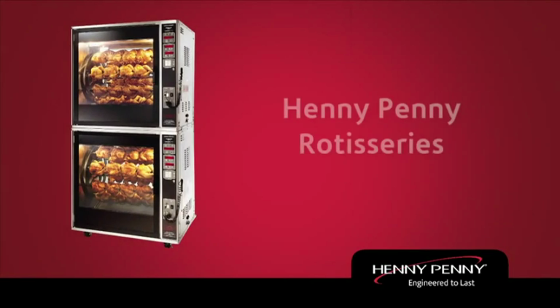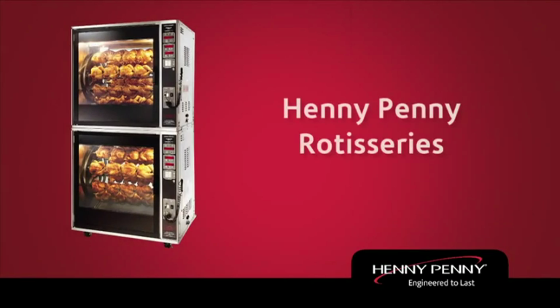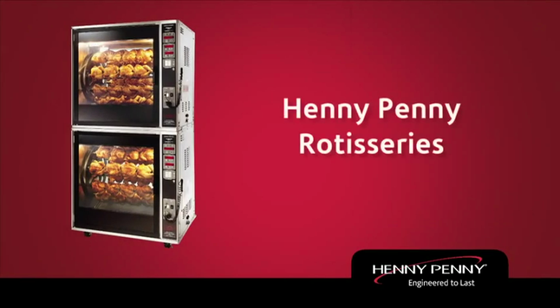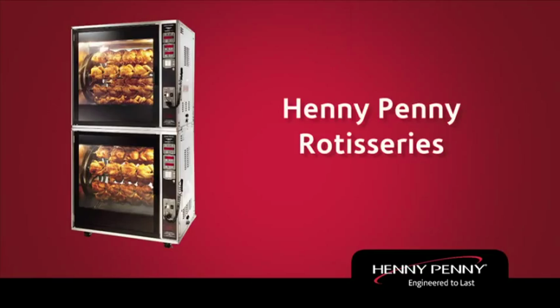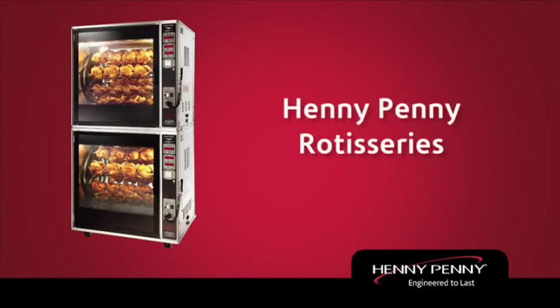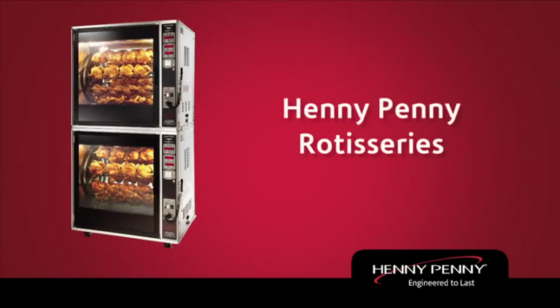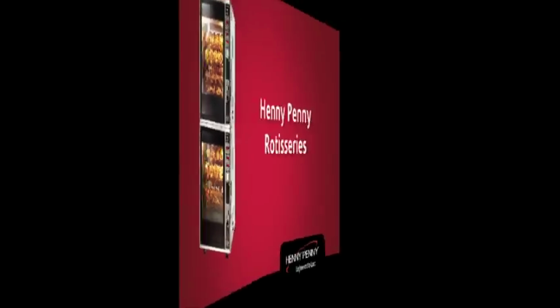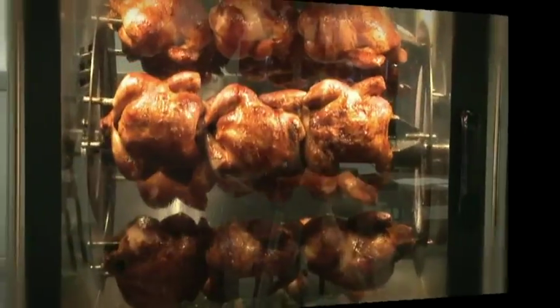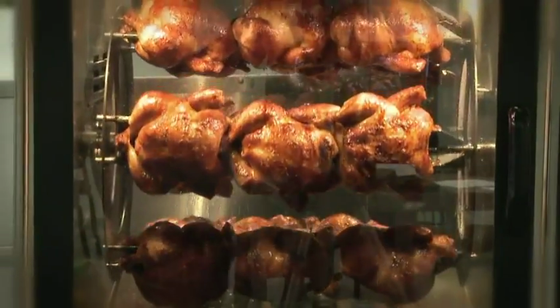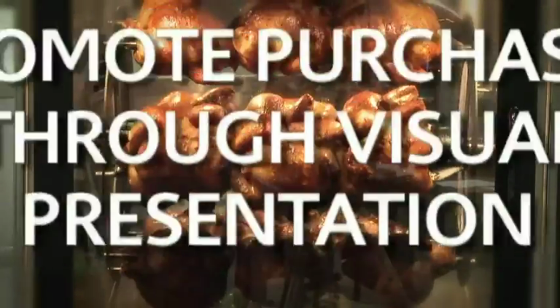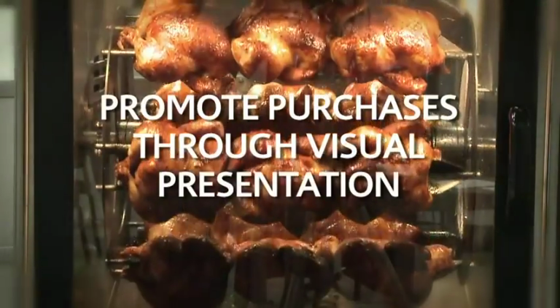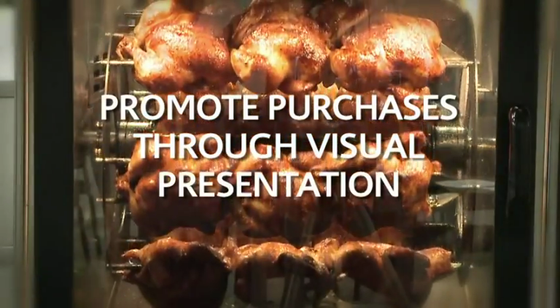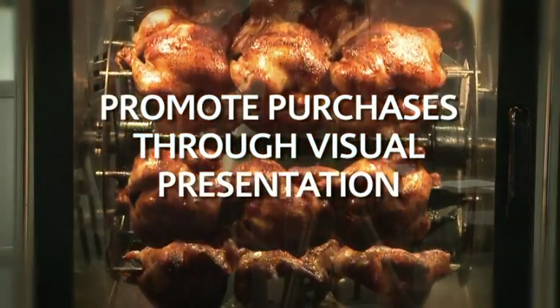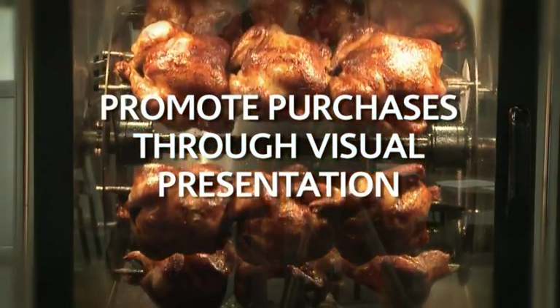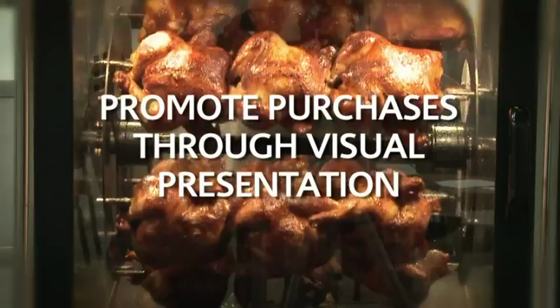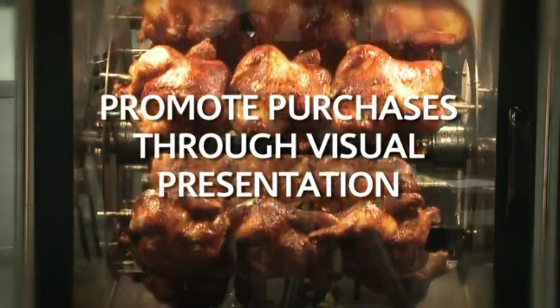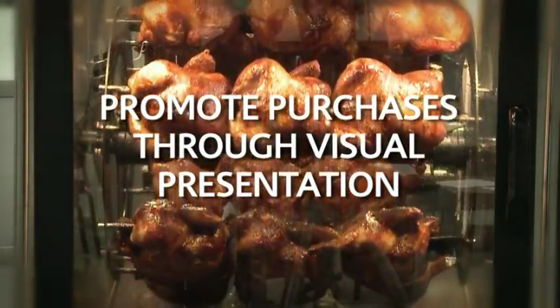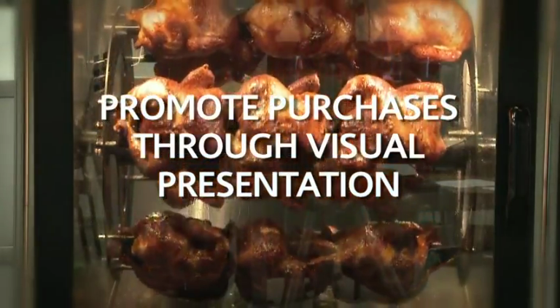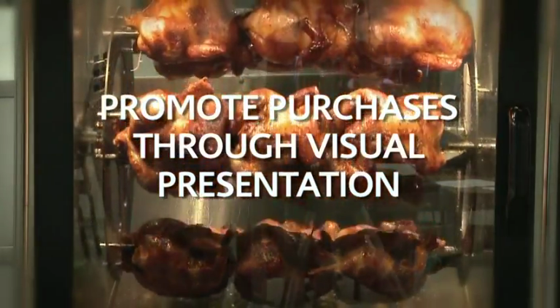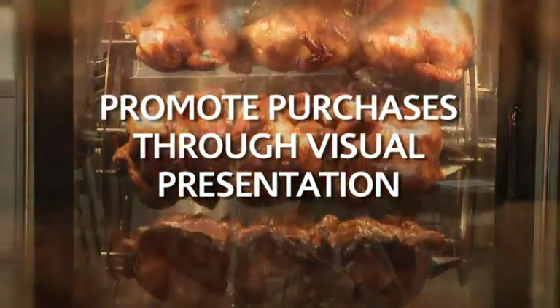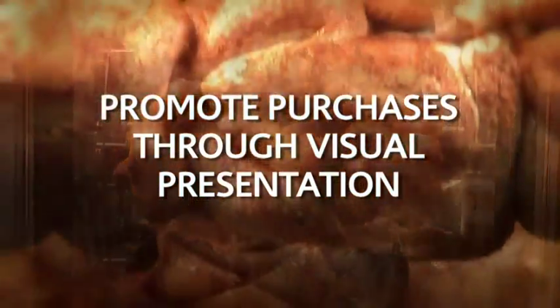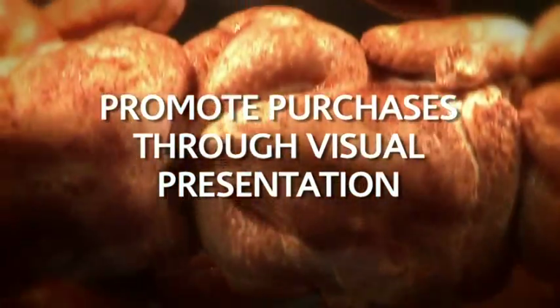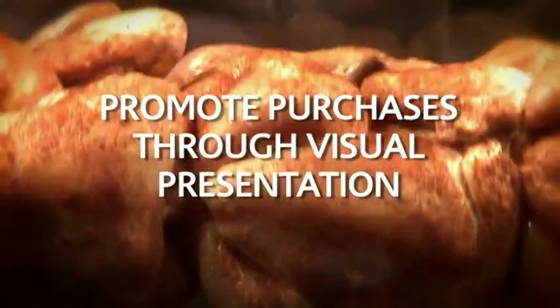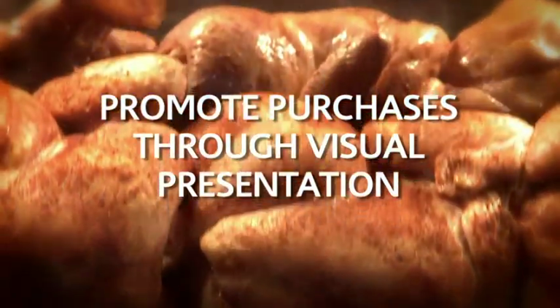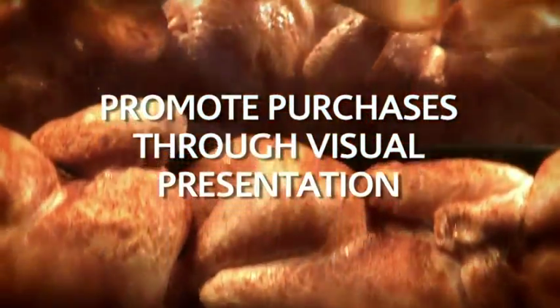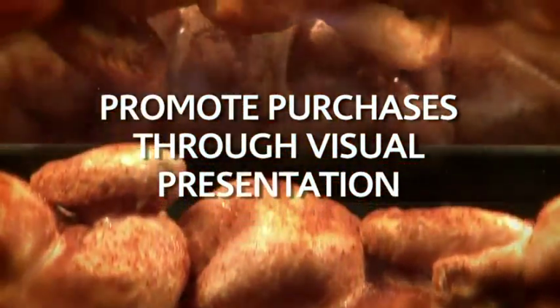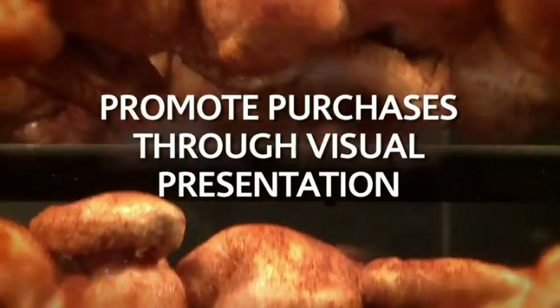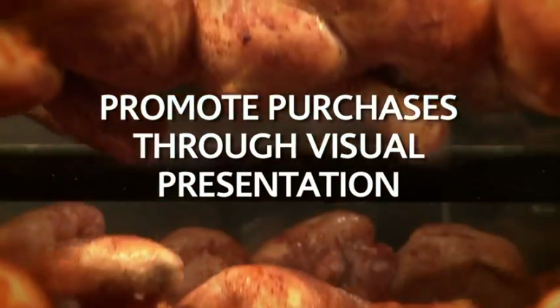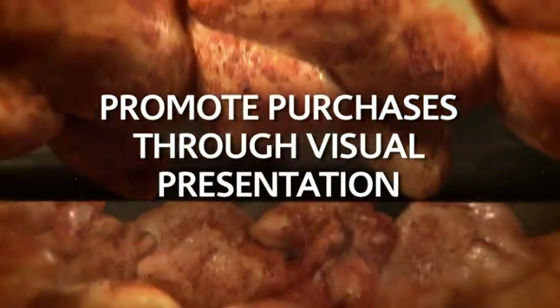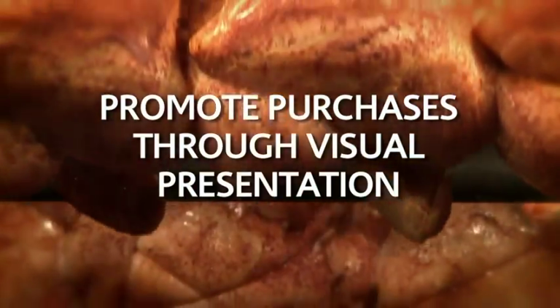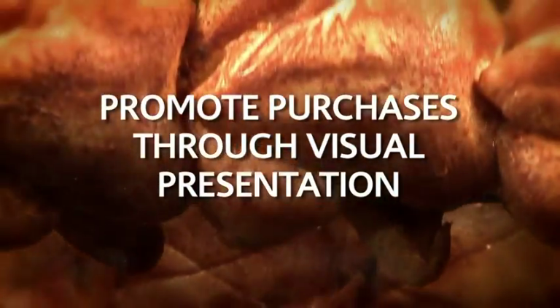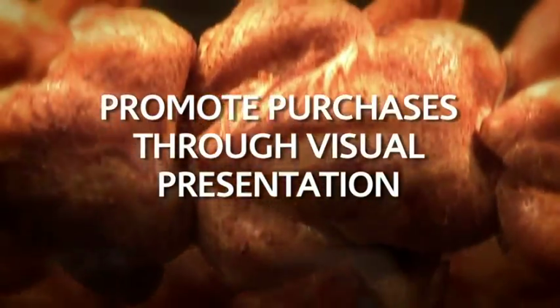Penny Penny Rotisseries. Why purchase a rotisserie? They provide great sensory theater to customers to encourage impulse buys through visual presentation and the delicious smell of chicken.